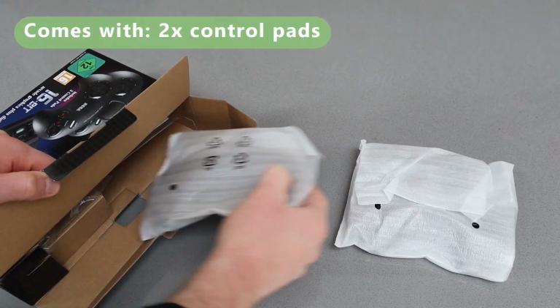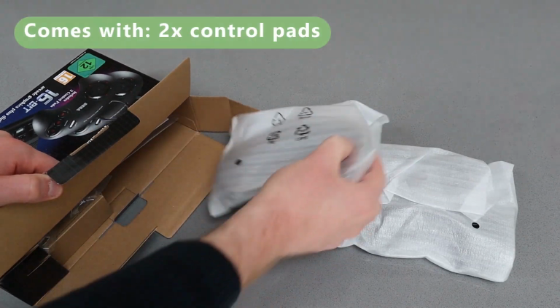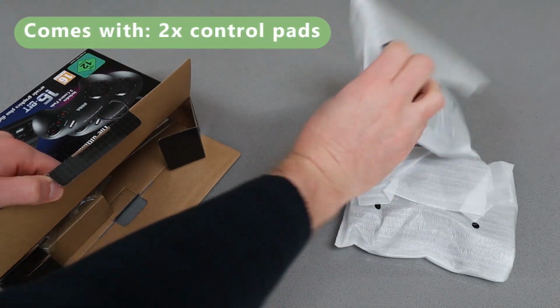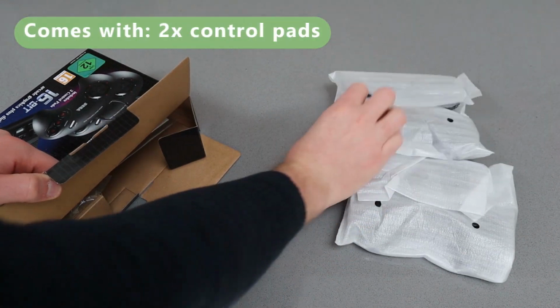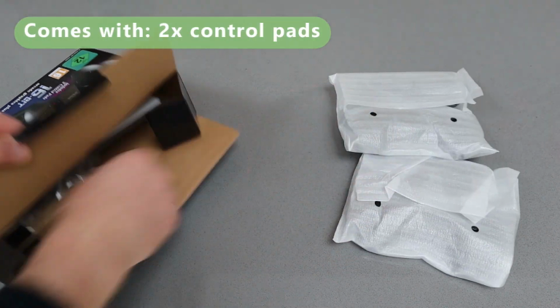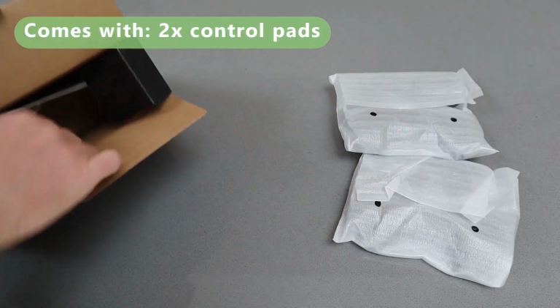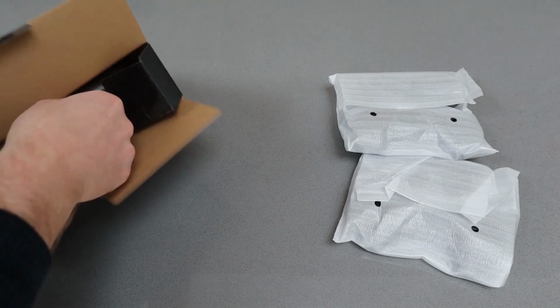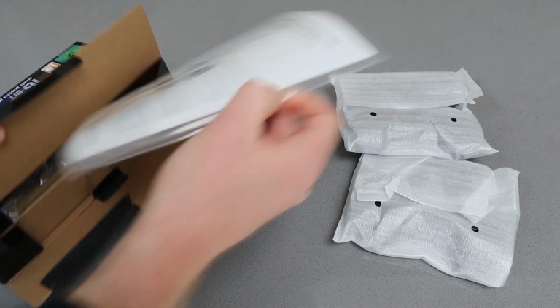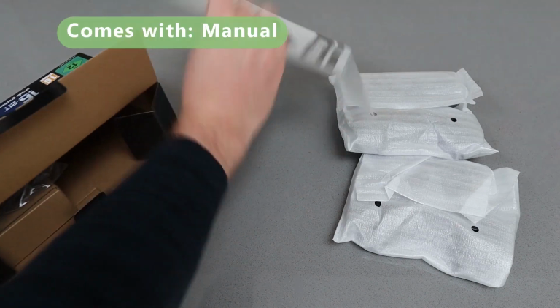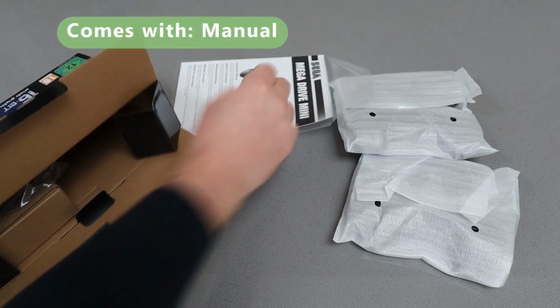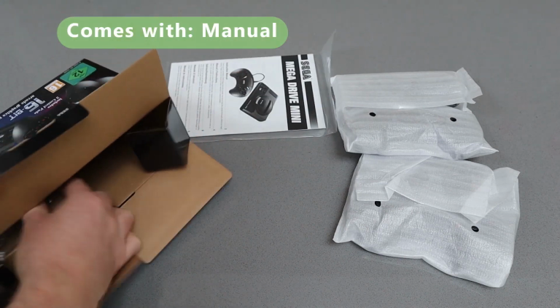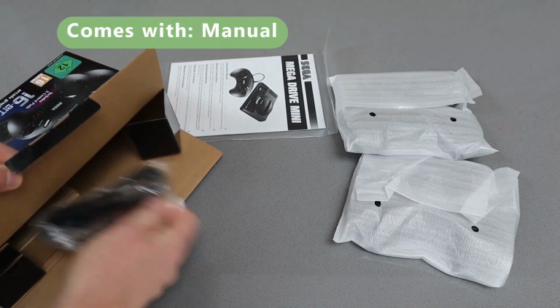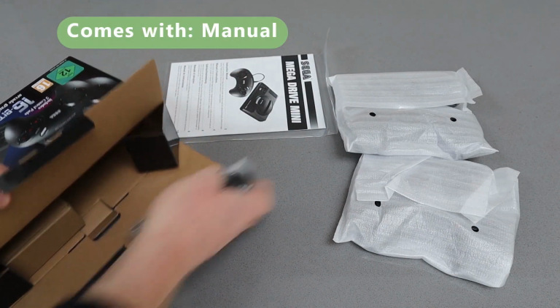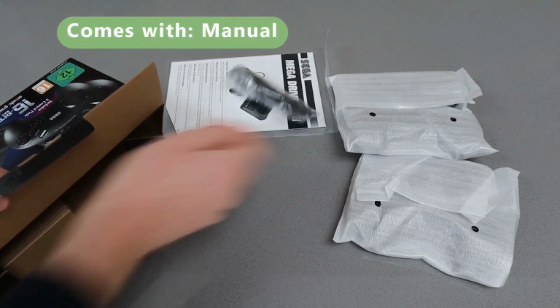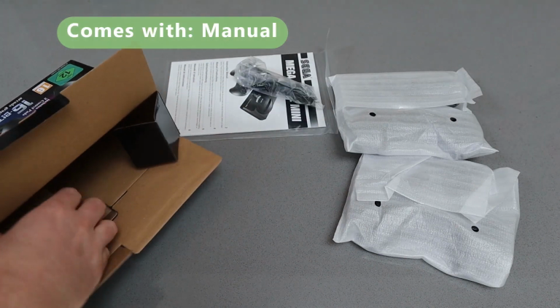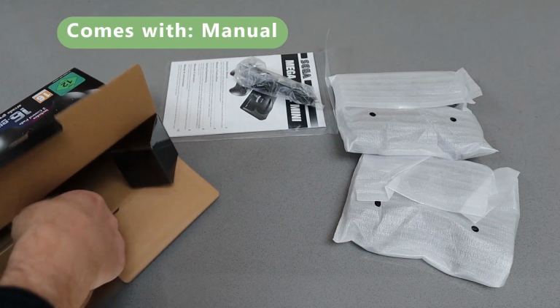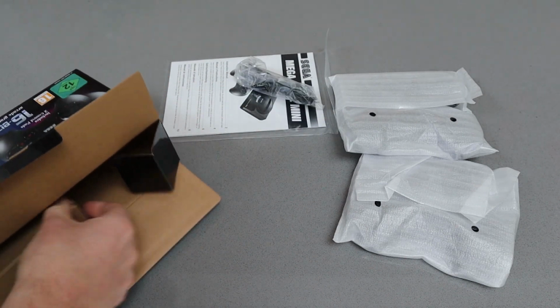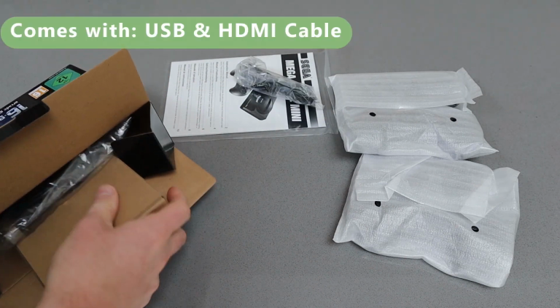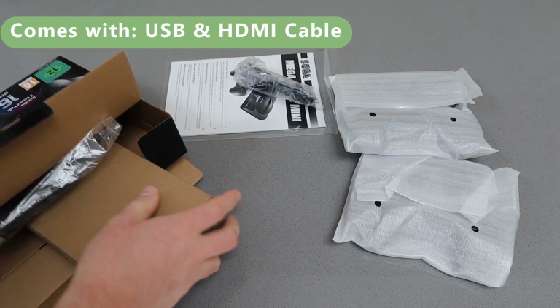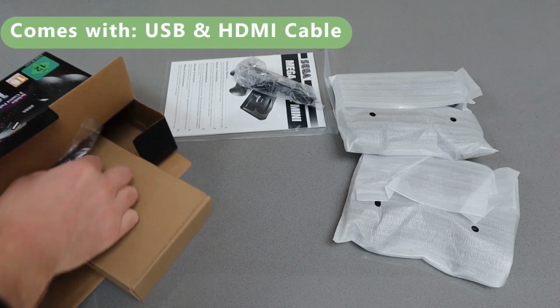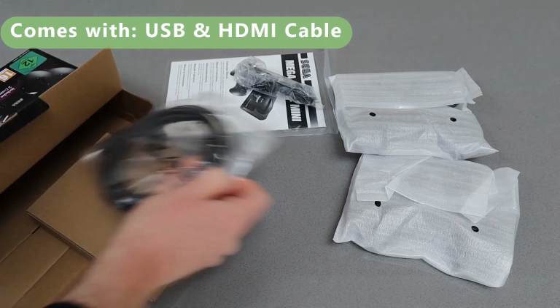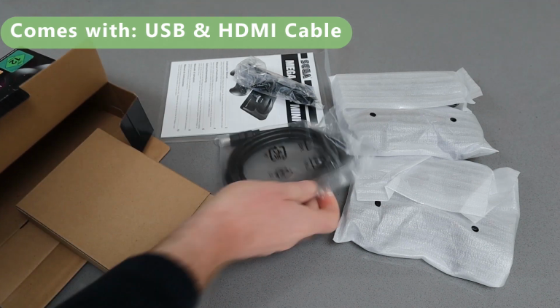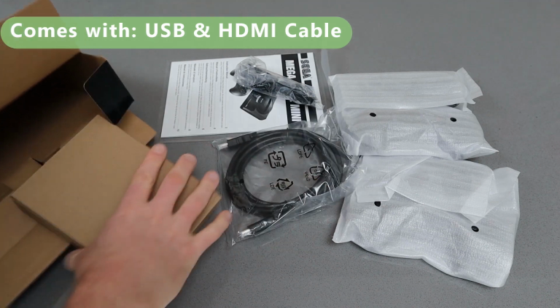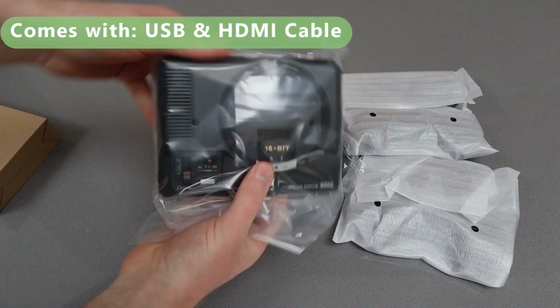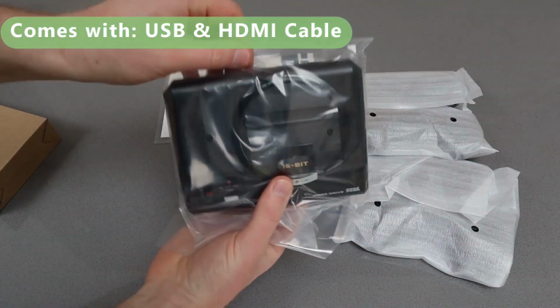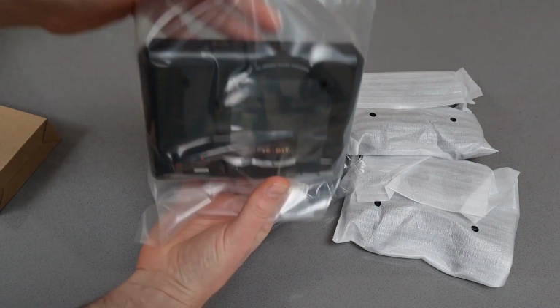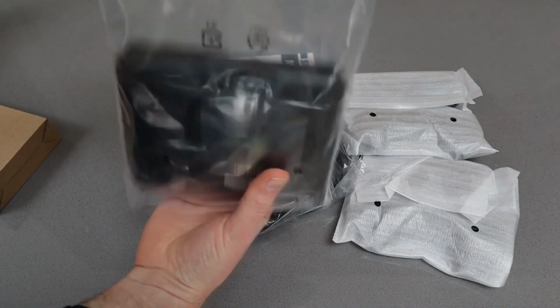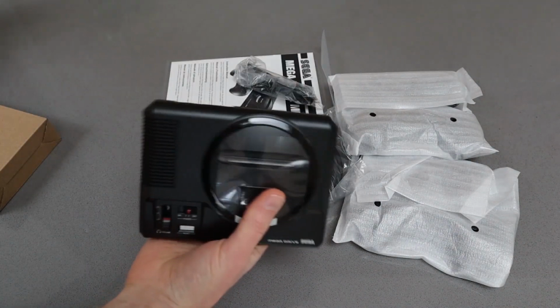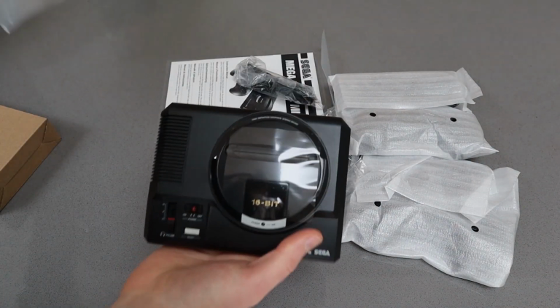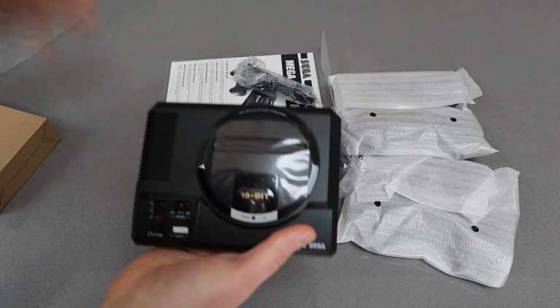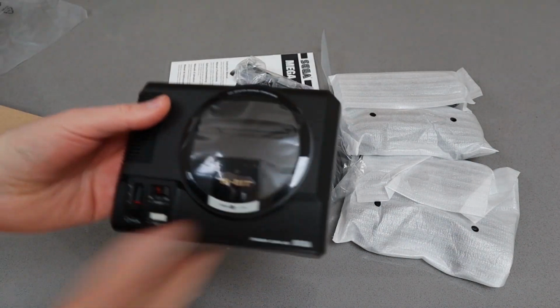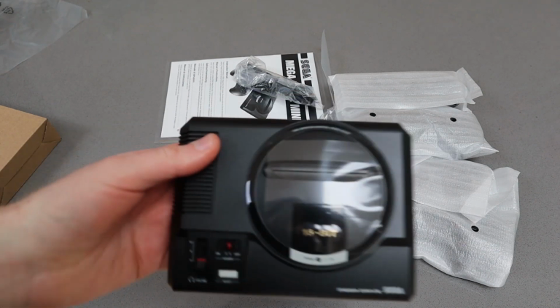Included in the pack are two wired controllers, the instructions, a USB charging cable, an HDMI cable, and the little Mega Drive Mini.